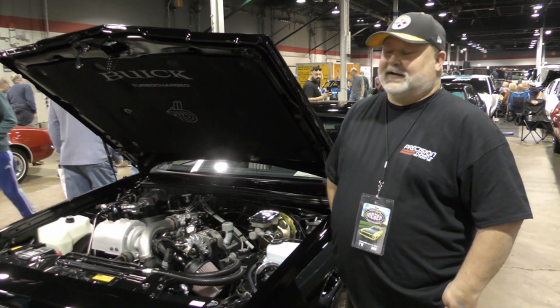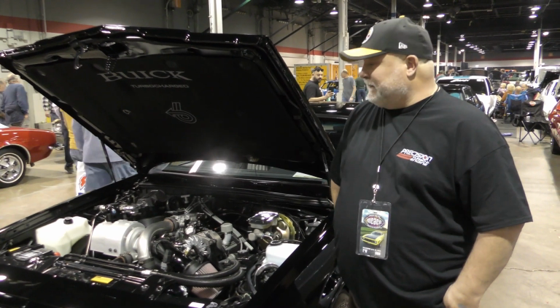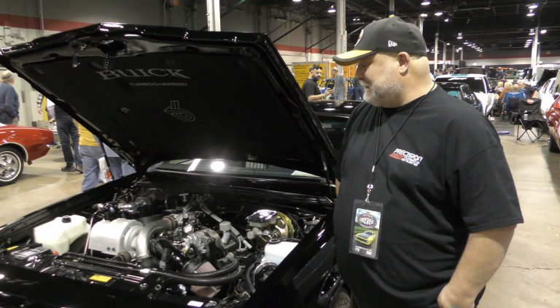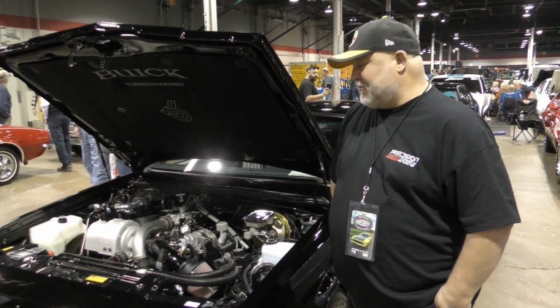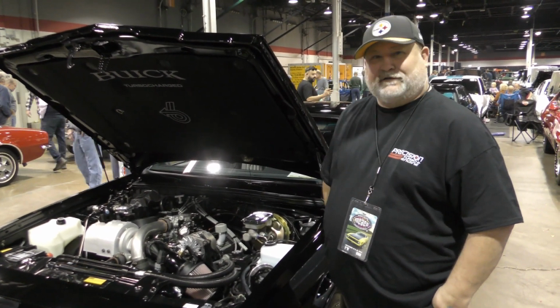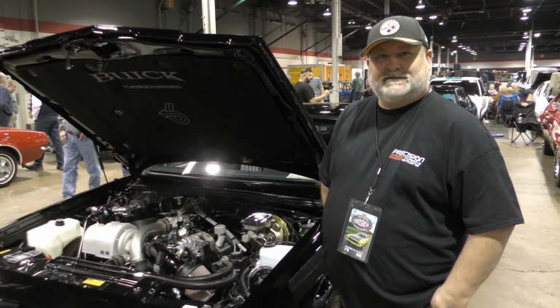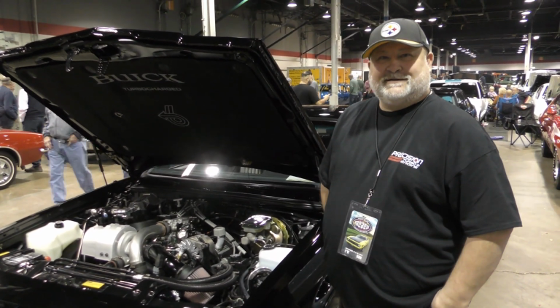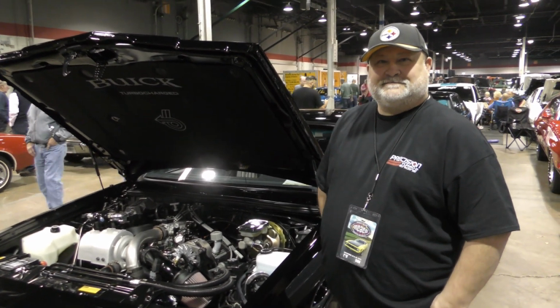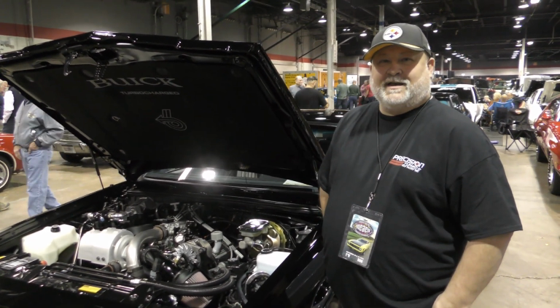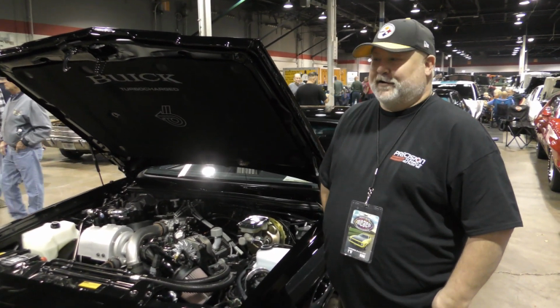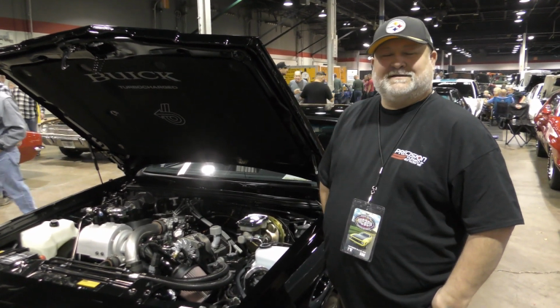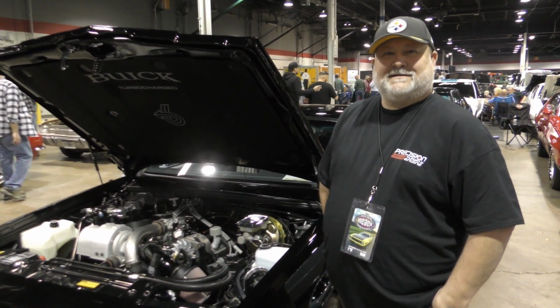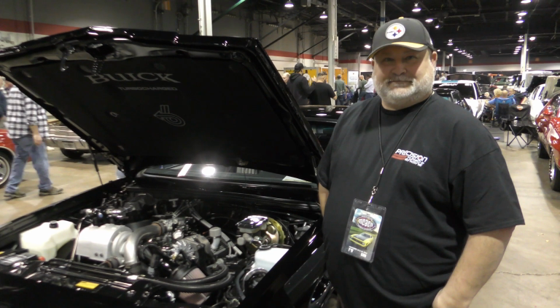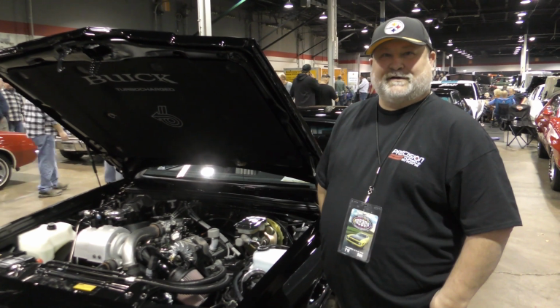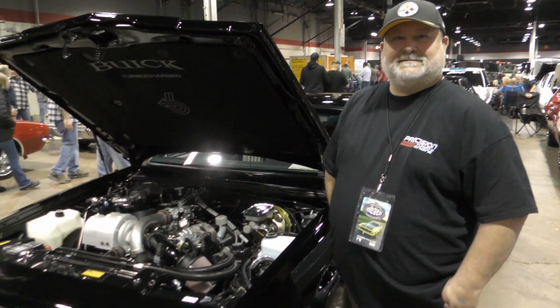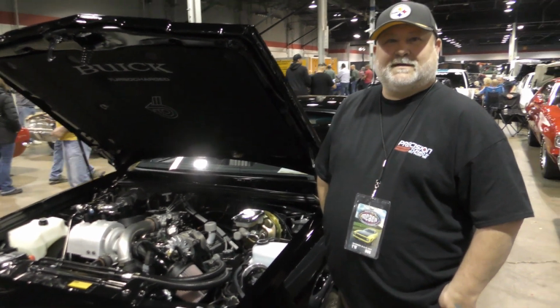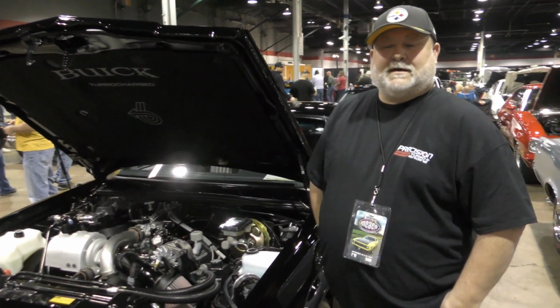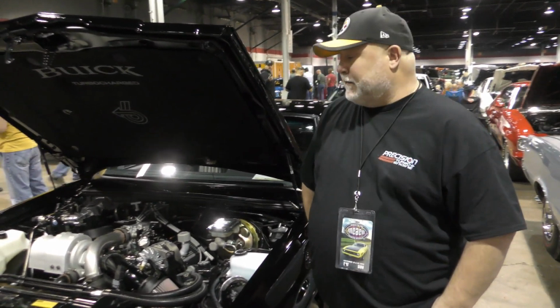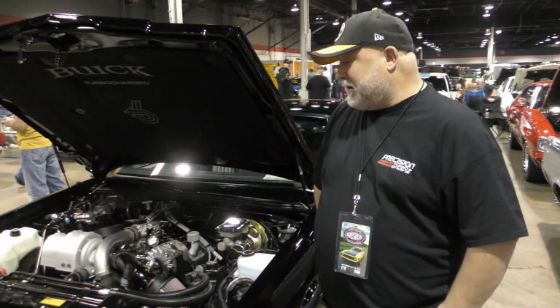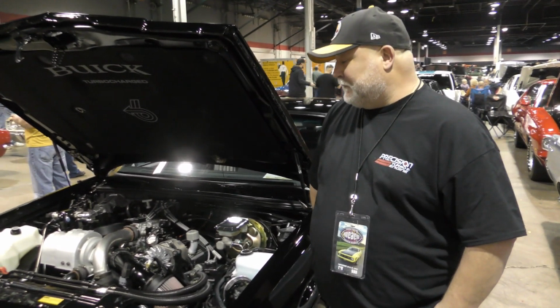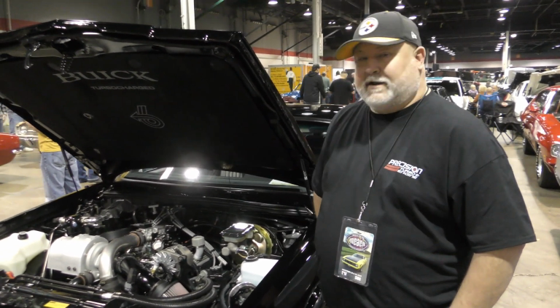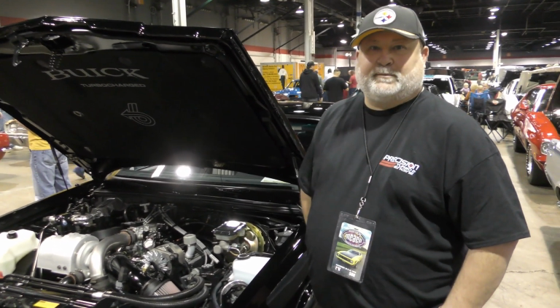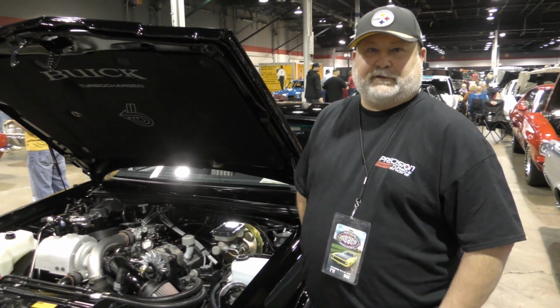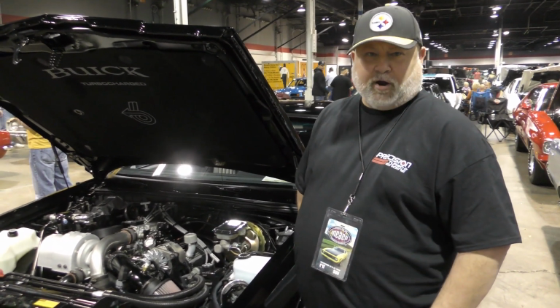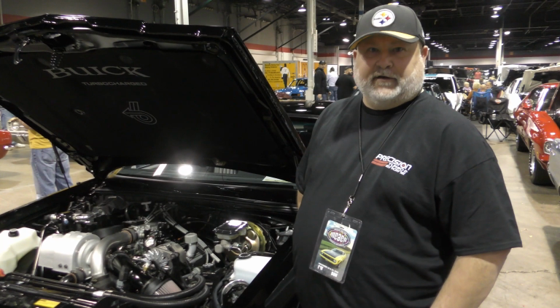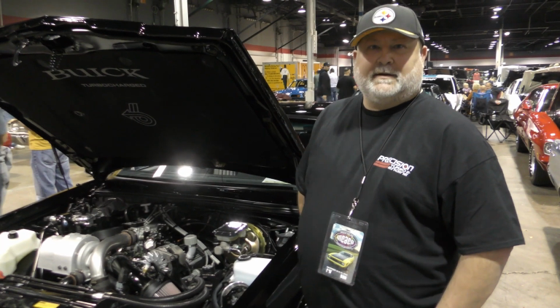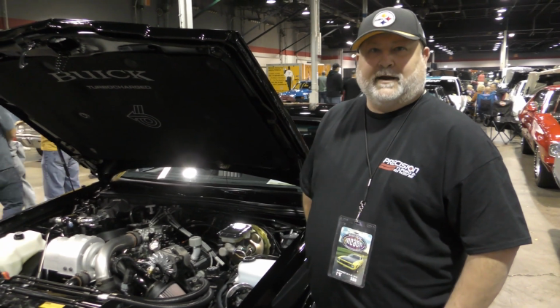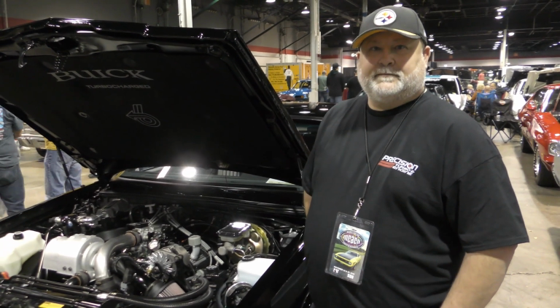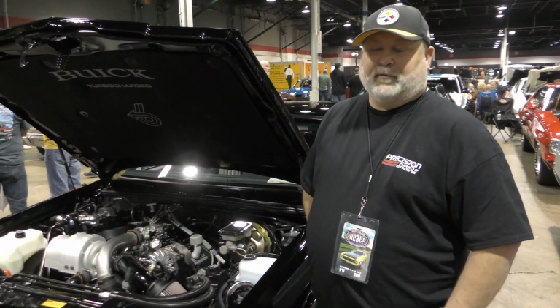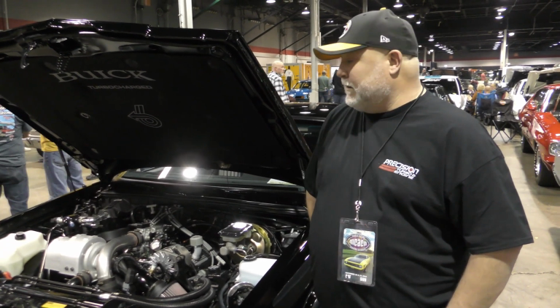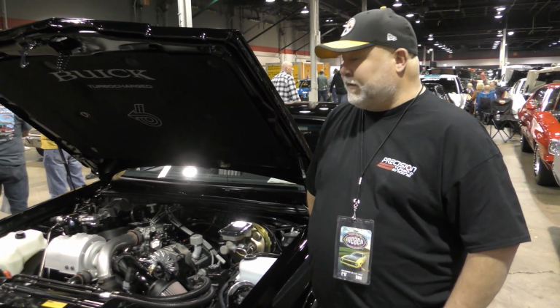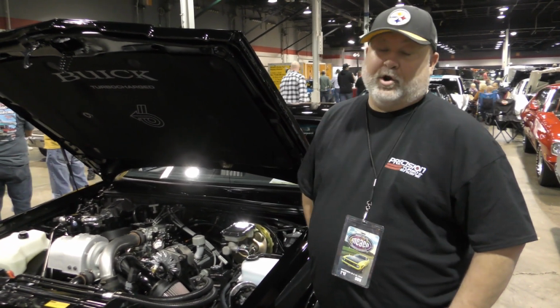It's an '86 Buick Grand National. How long you had her? Eight years. Where'd you find her at? This car came out of Detroit and was purchased from a car collector. Eventually it was sold out of New York.